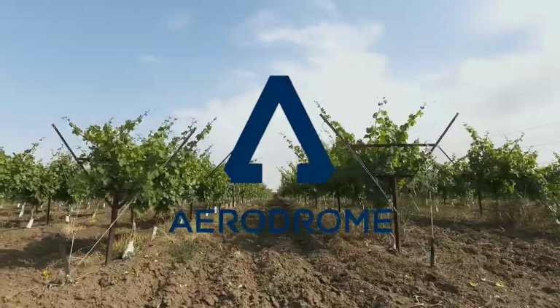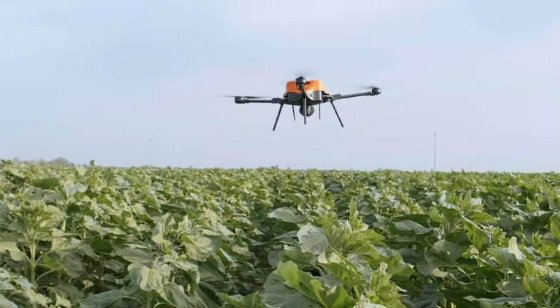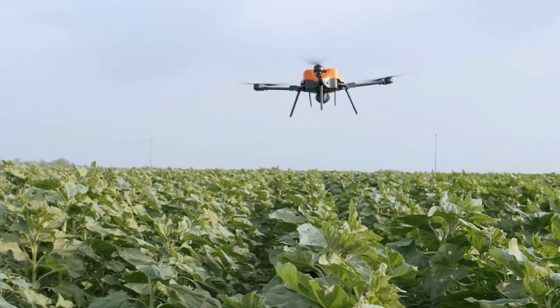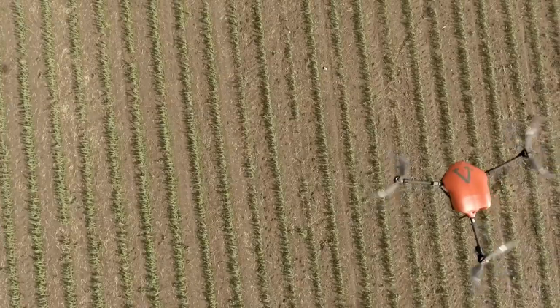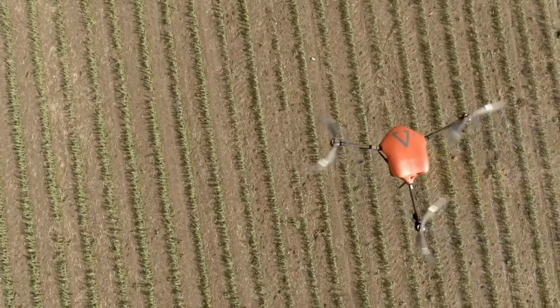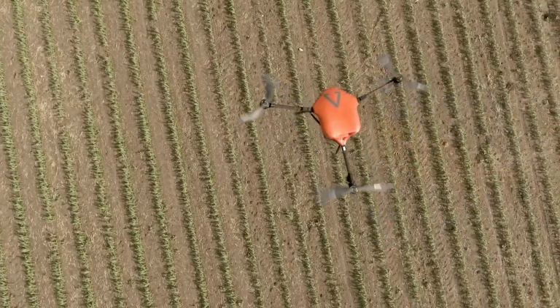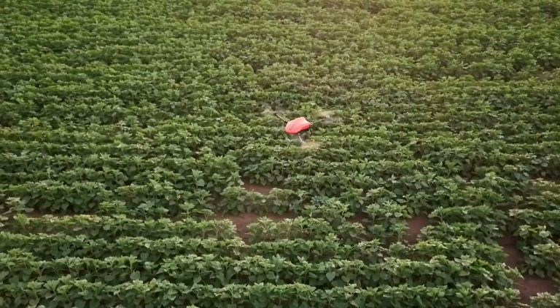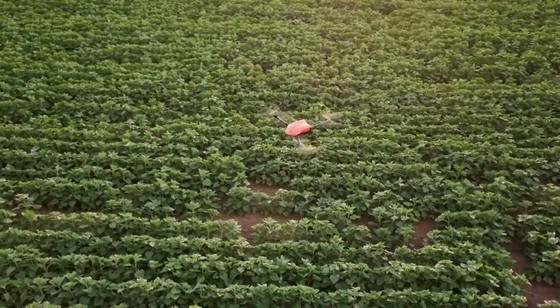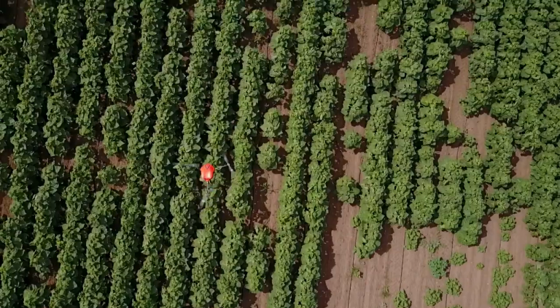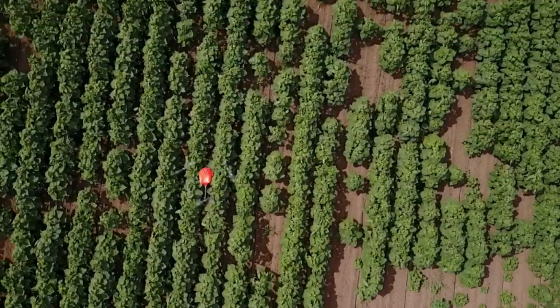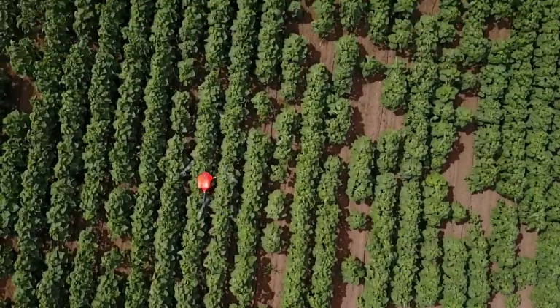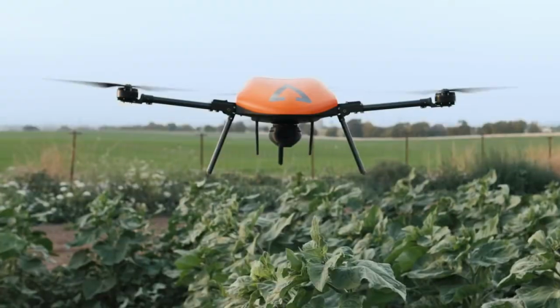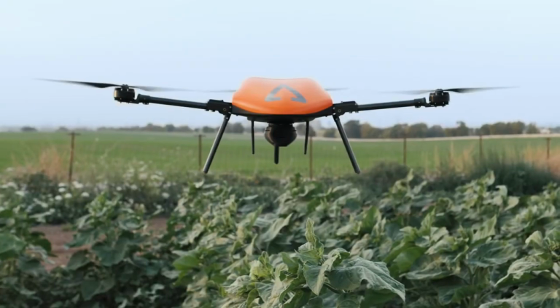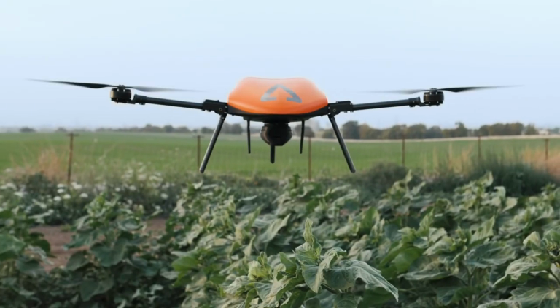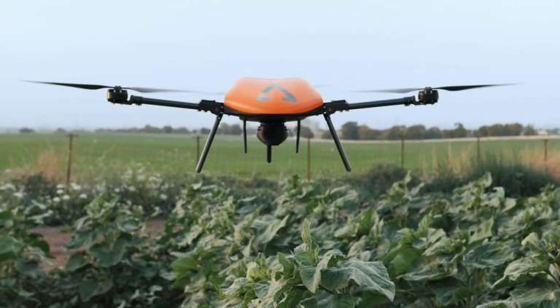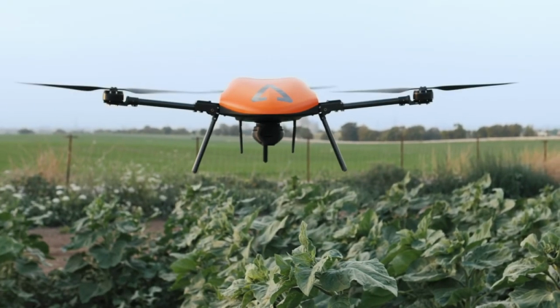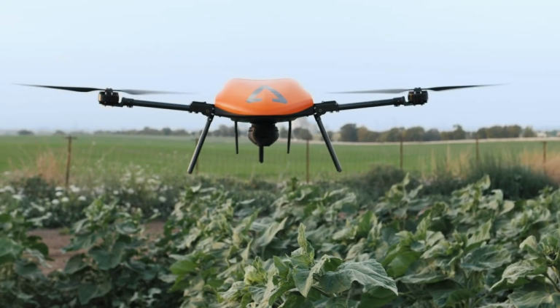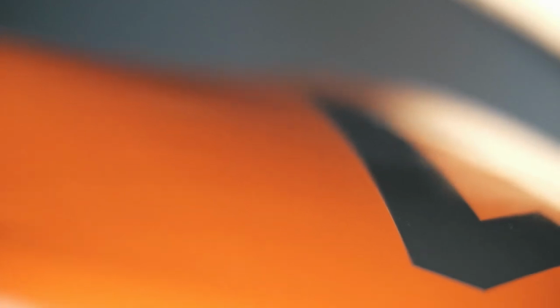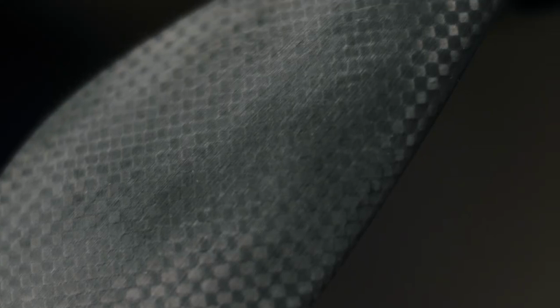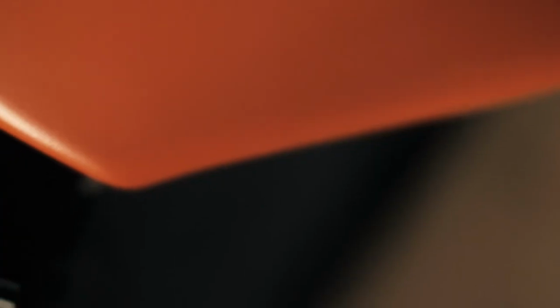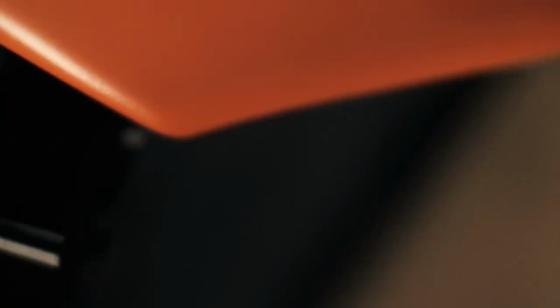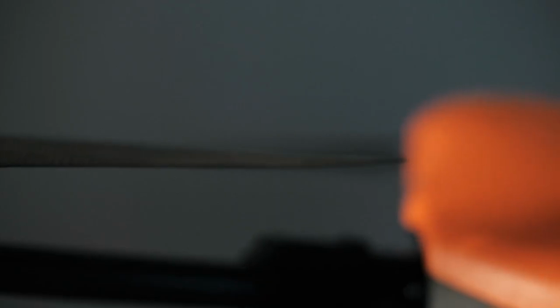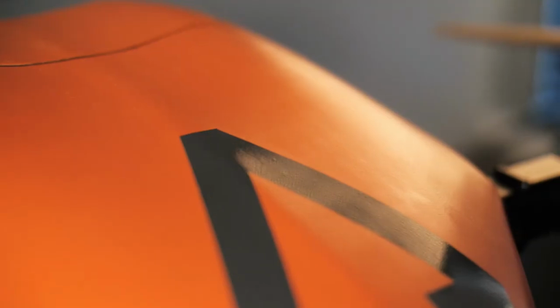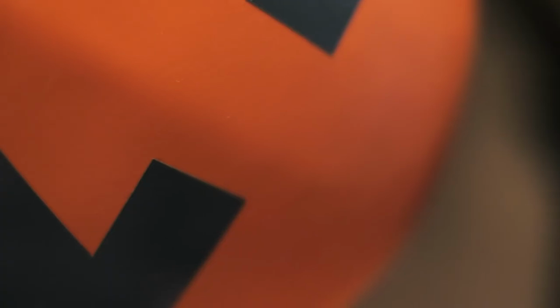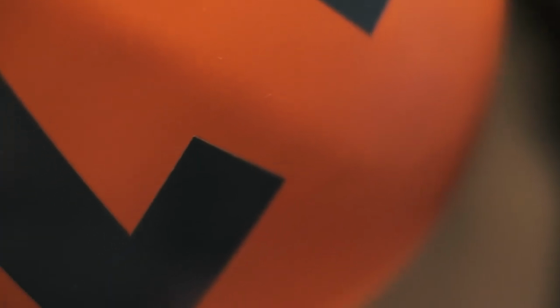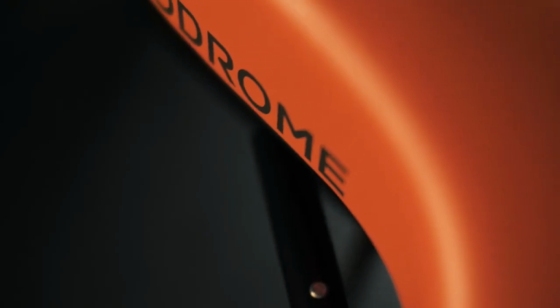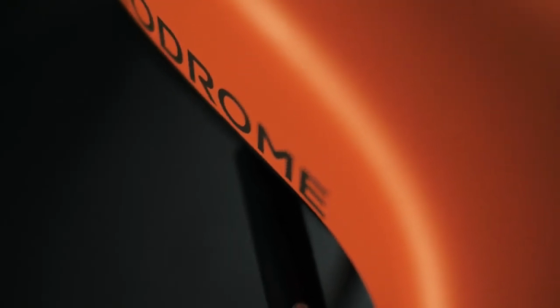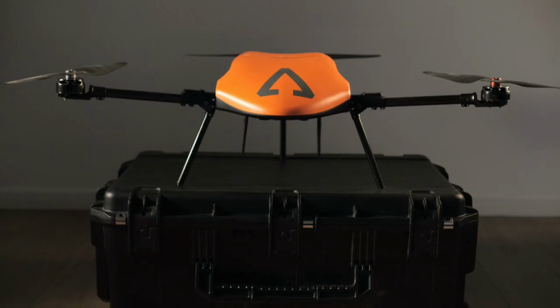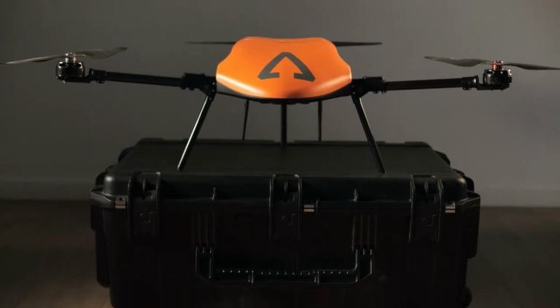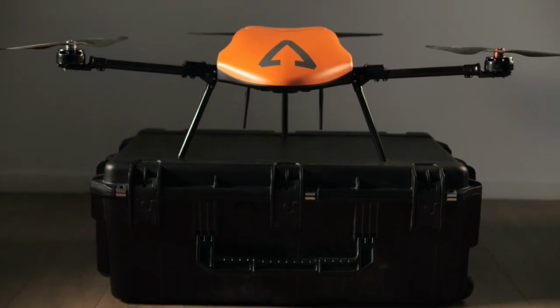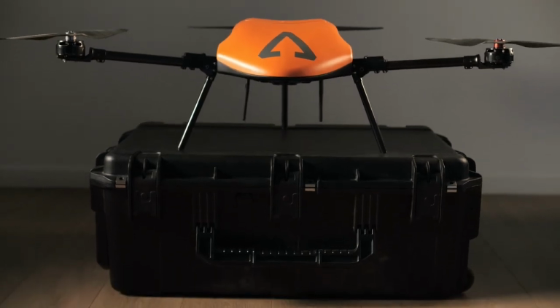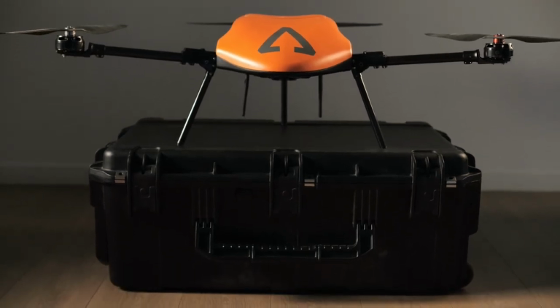Meet Aerodrome, the world's first agronomist-grade plug-and-play precision agriculture drone as service platform. Aerodrome combines the power of cloud computing and a state-of-the-art drone platform with a groundbreaking and affordable business model.